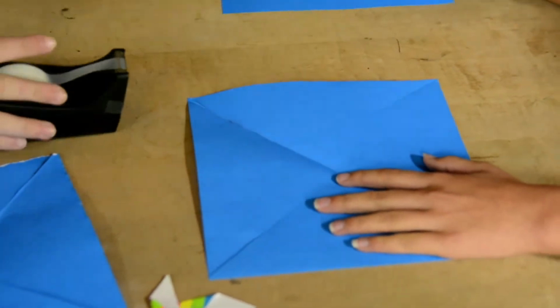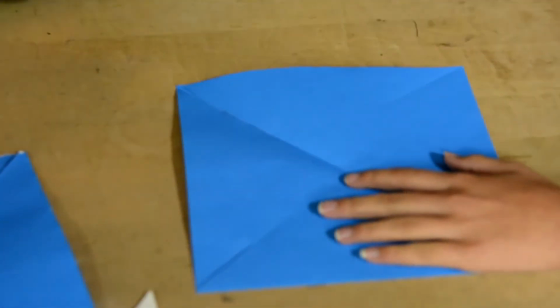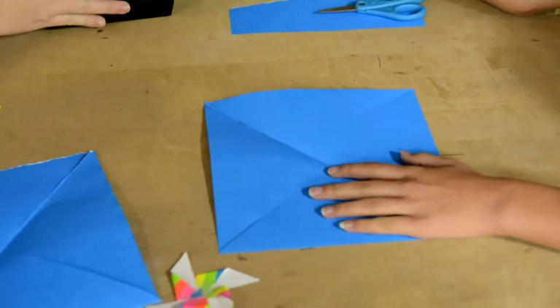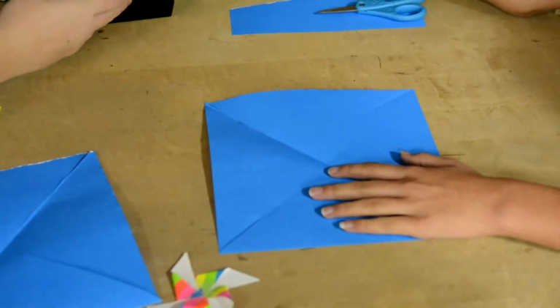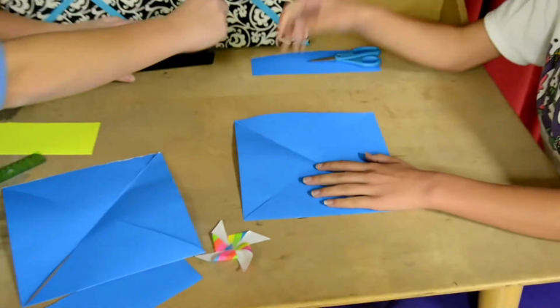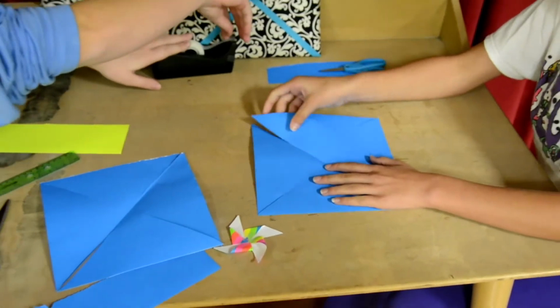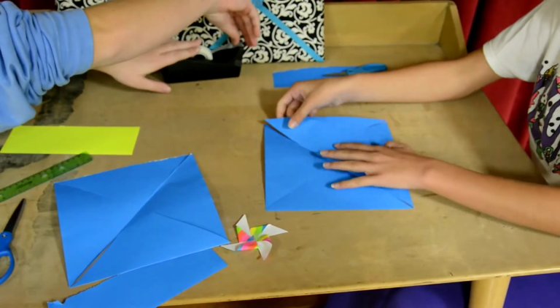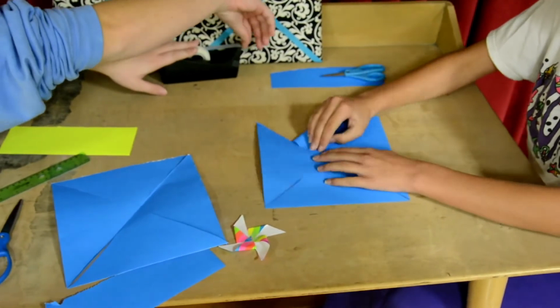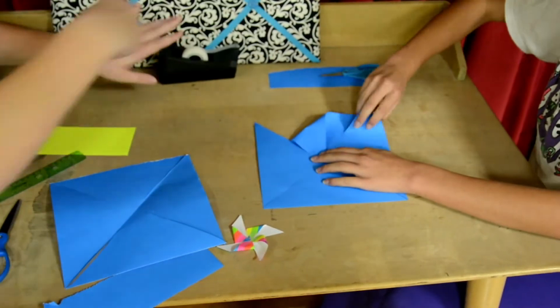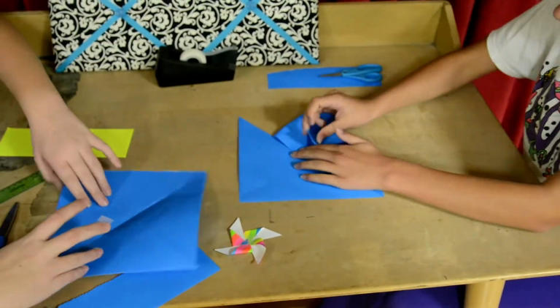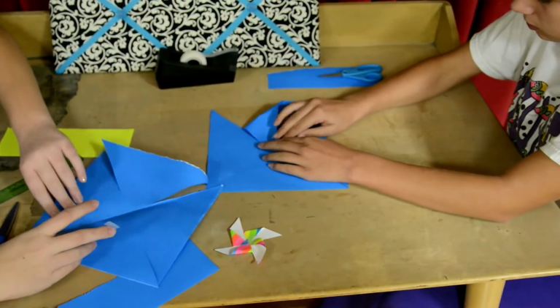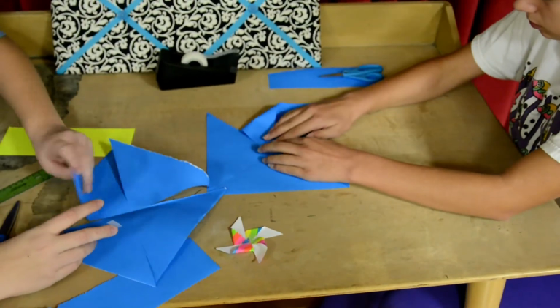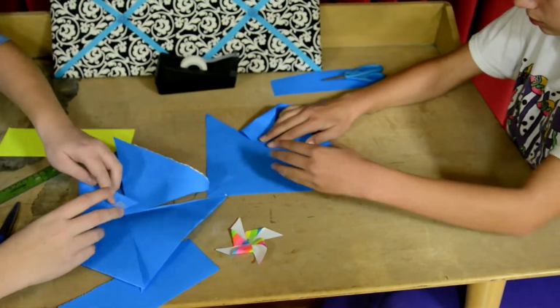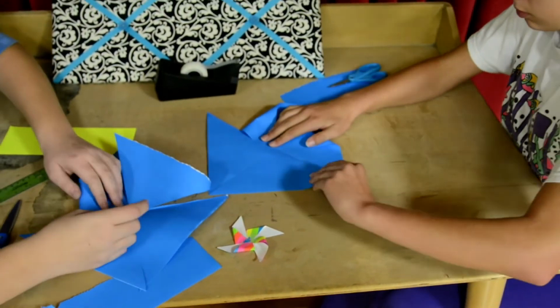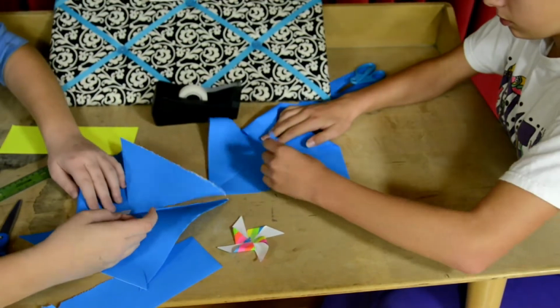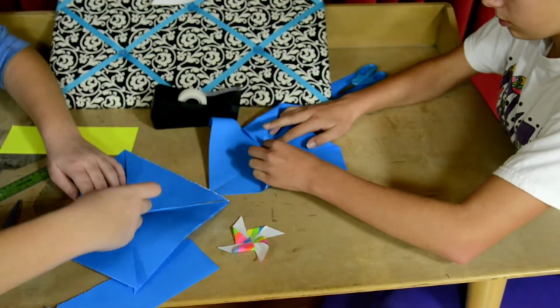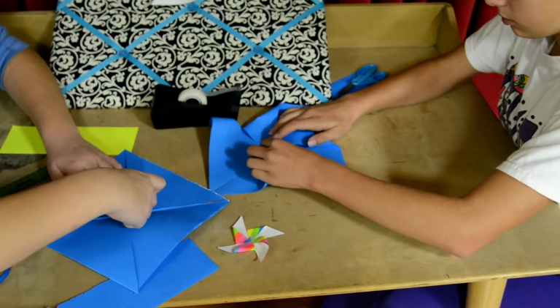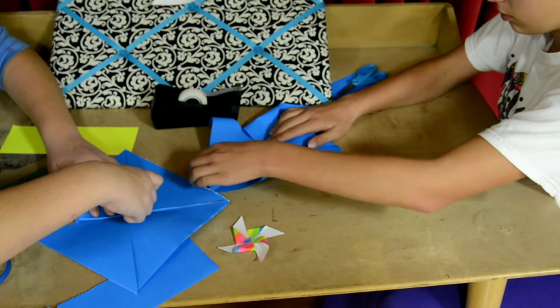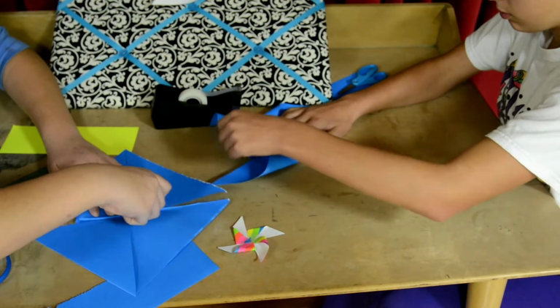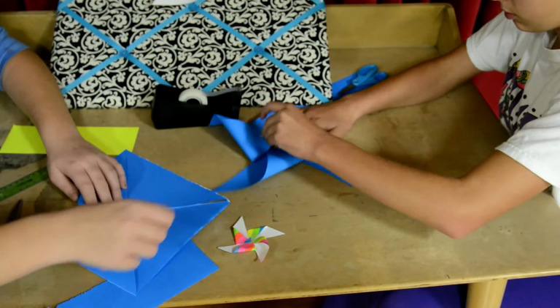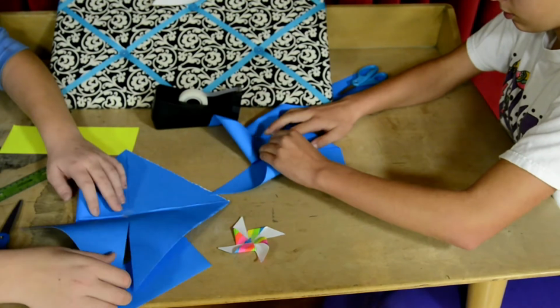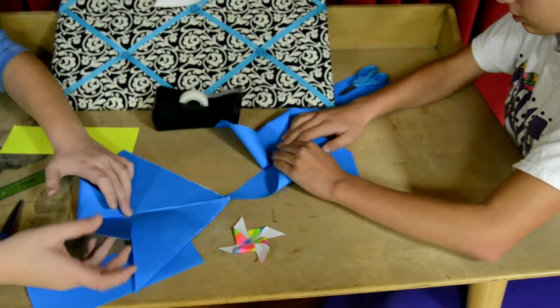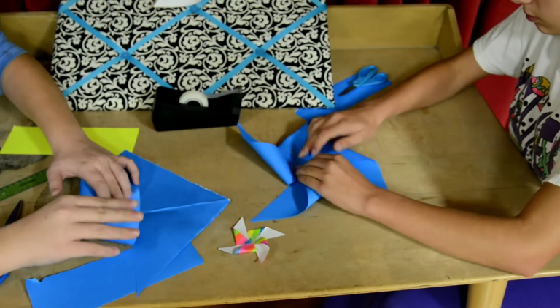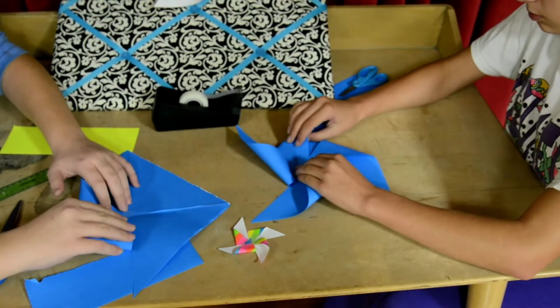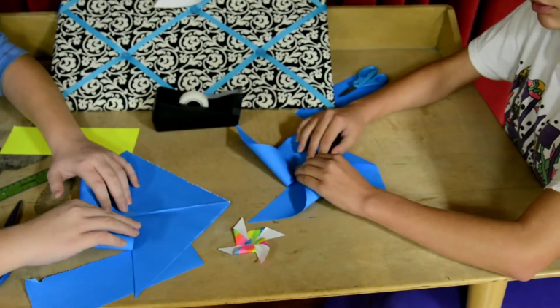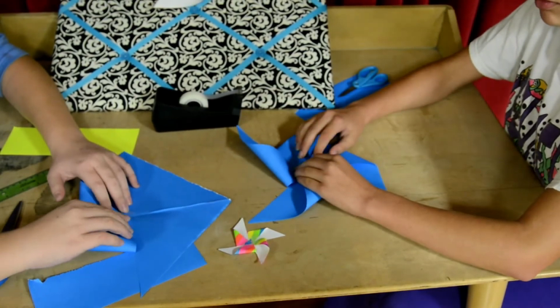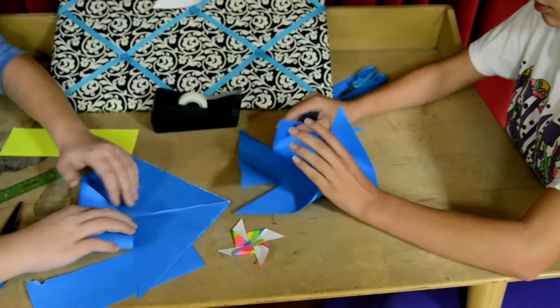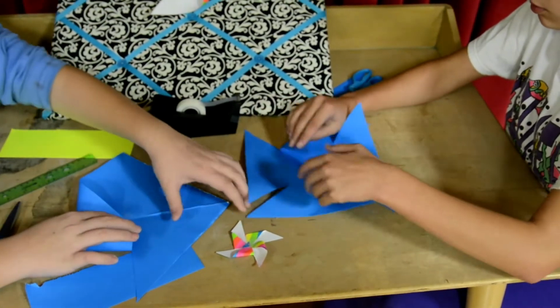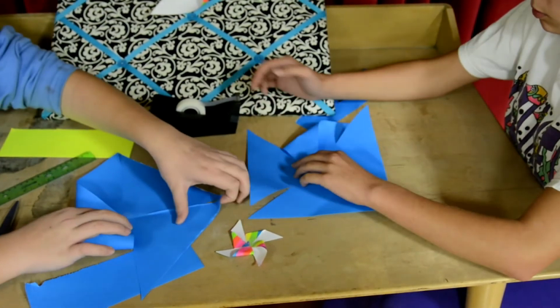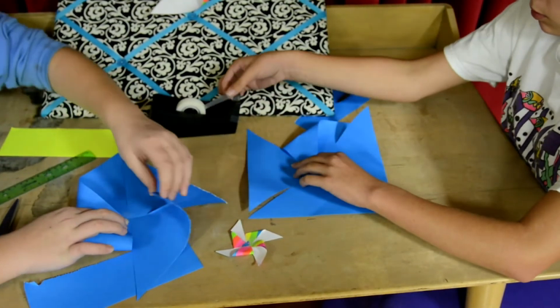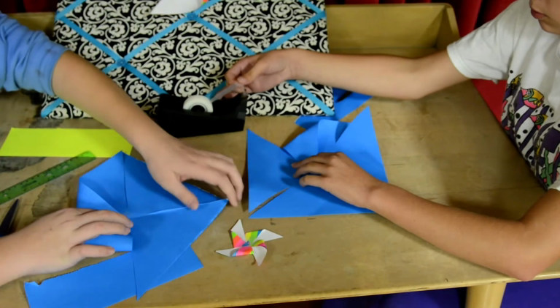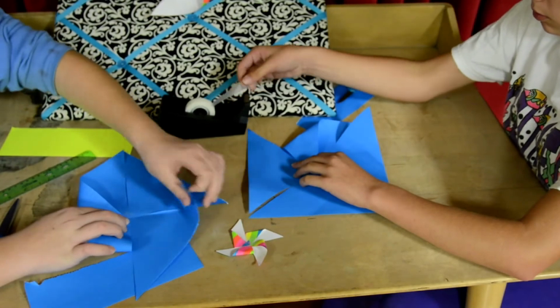Third, you are going to fold every other corner to the middle. Take the first corner then tape every corner to it.